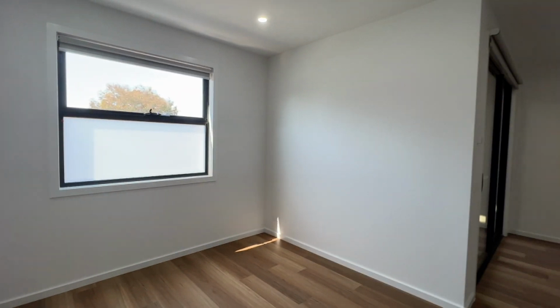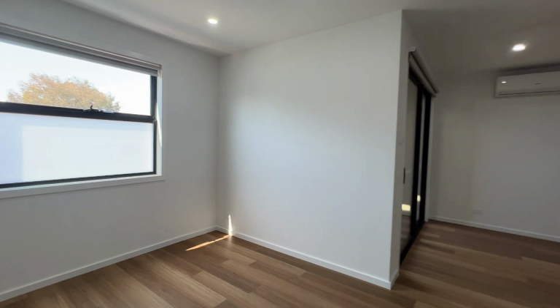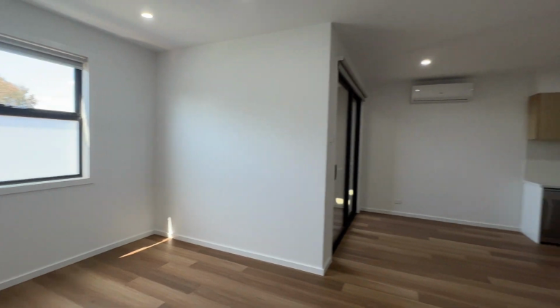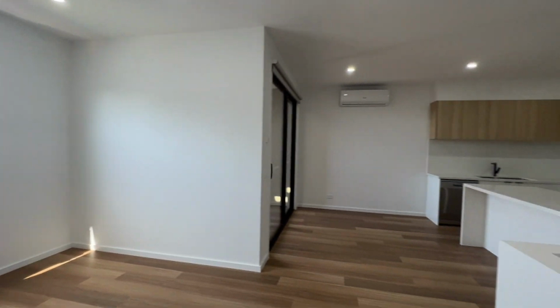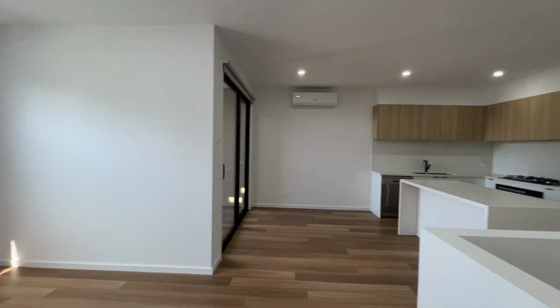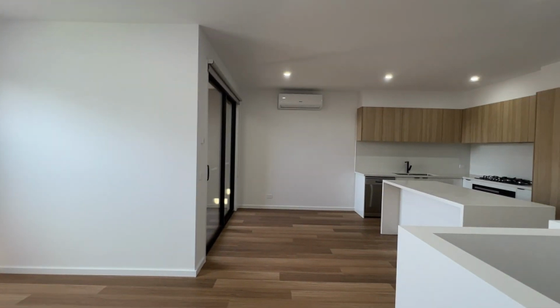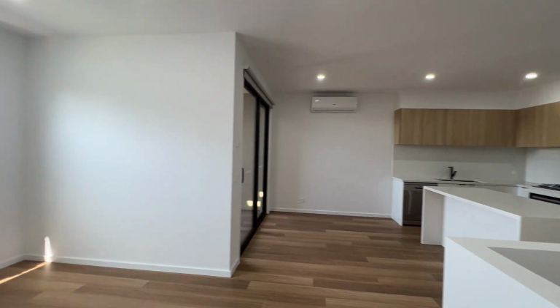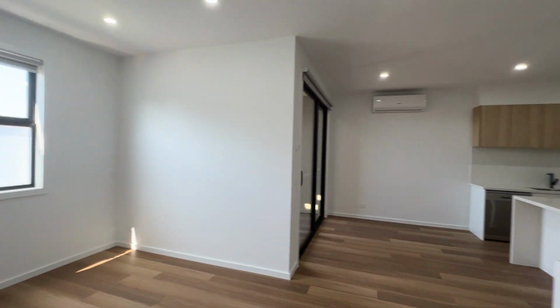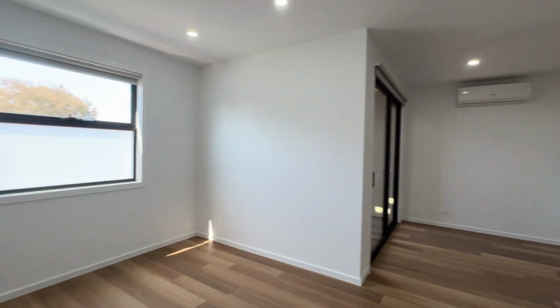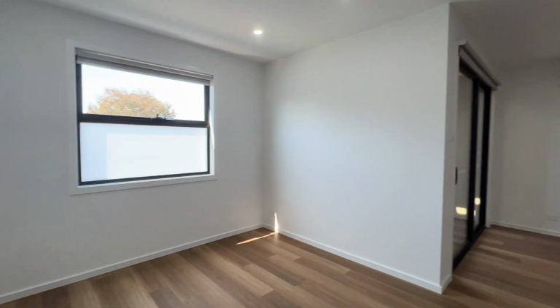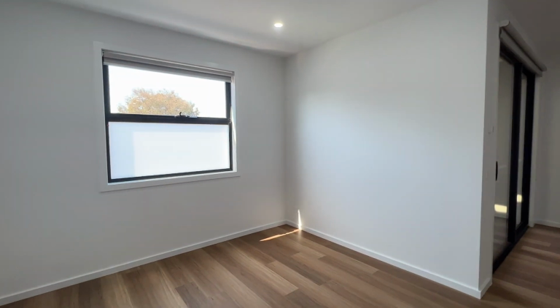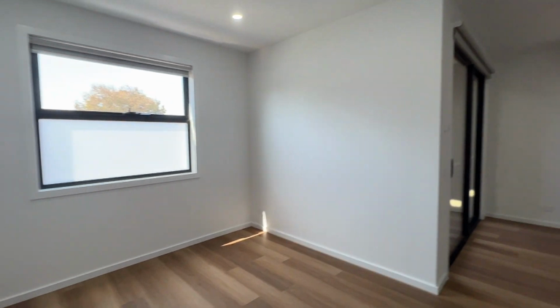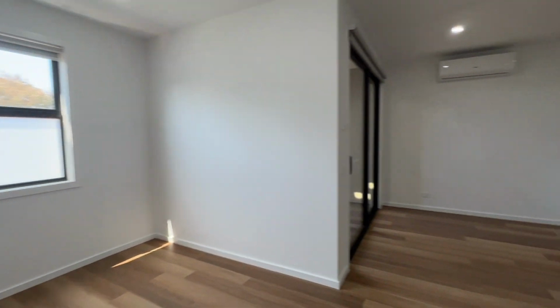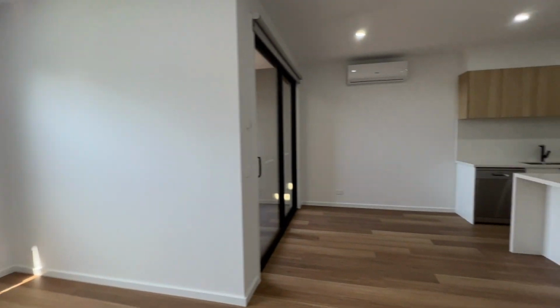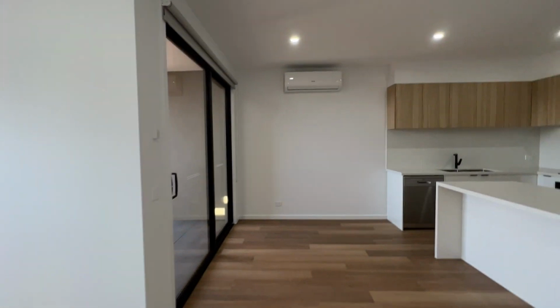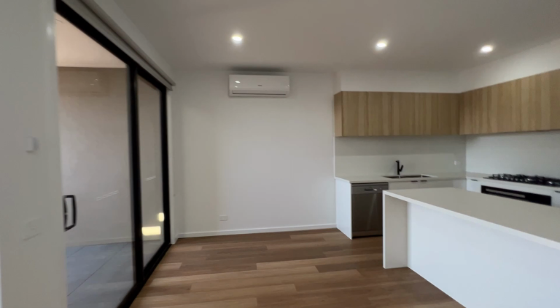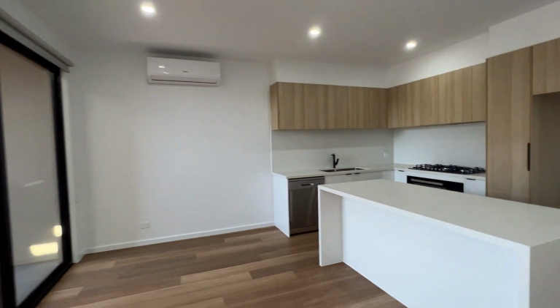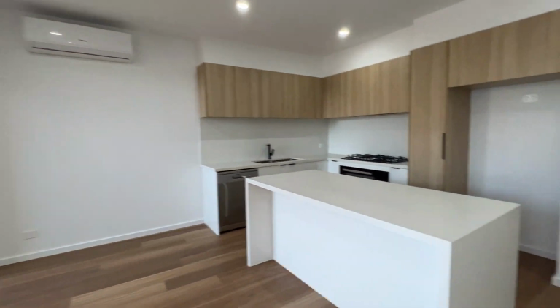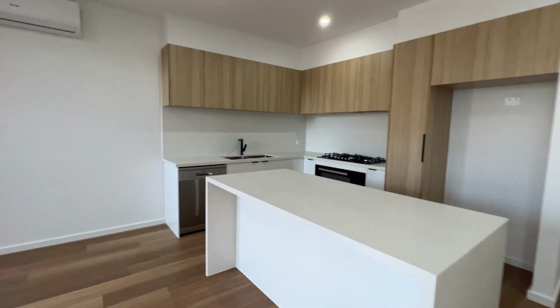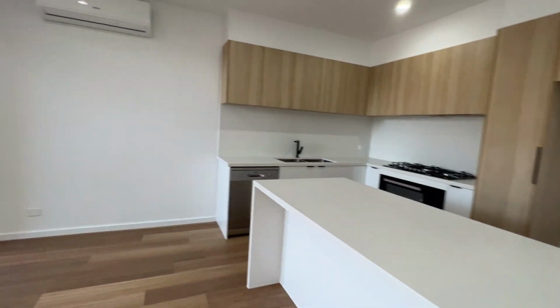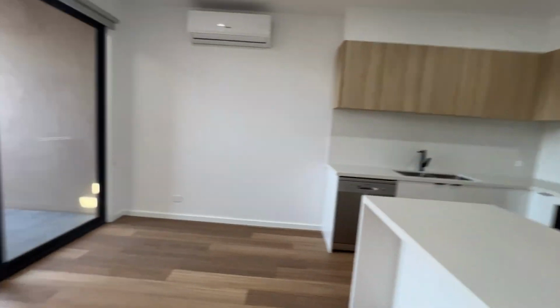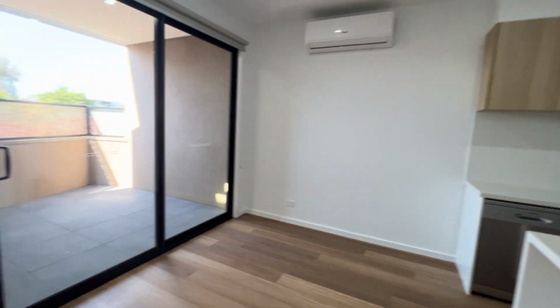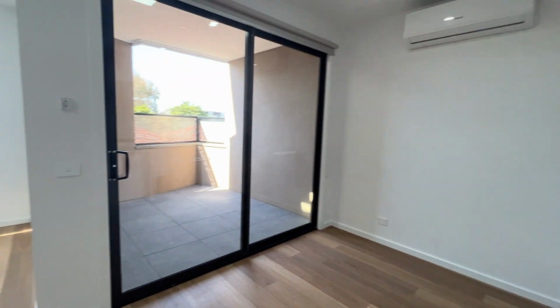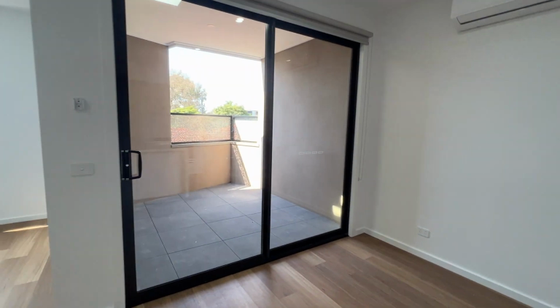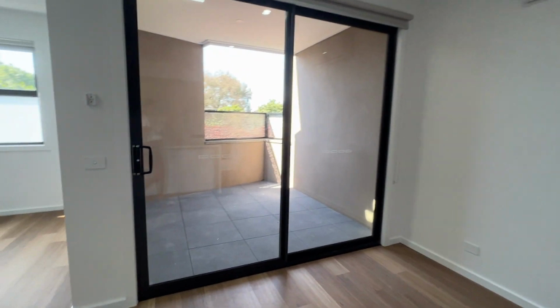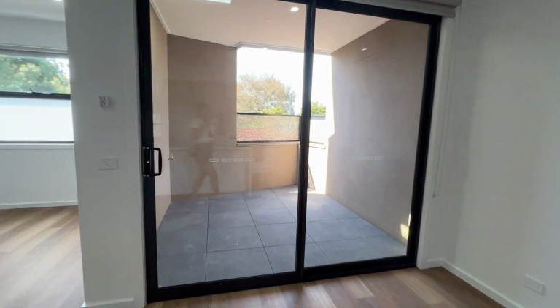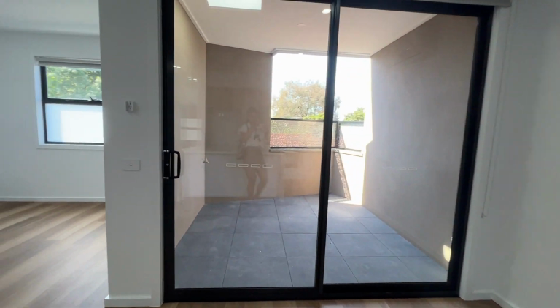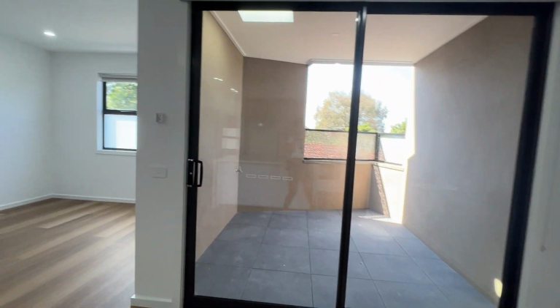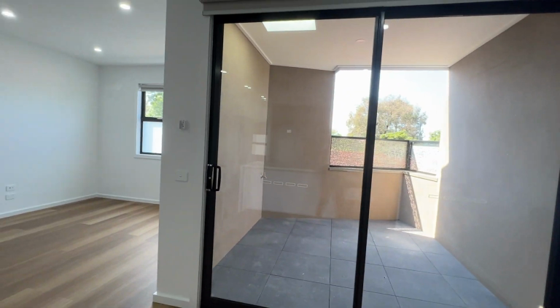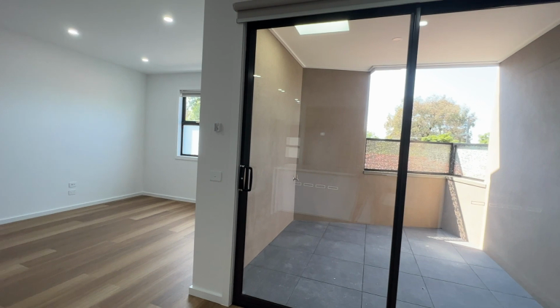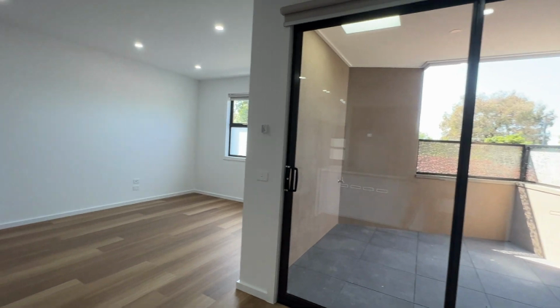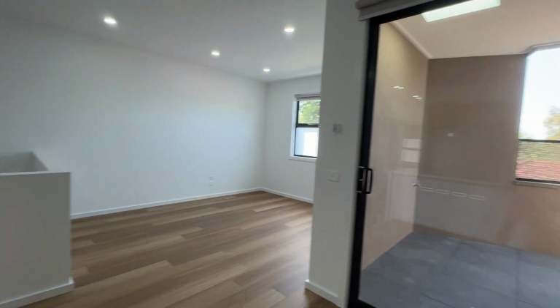I'll just give you an idea of the size here — it's a good size. It's got air conditioning as well. The balcony is on this side. It's a huge balcony.